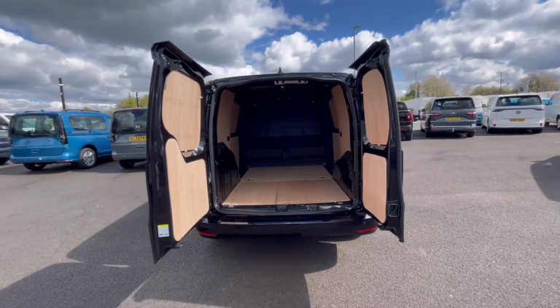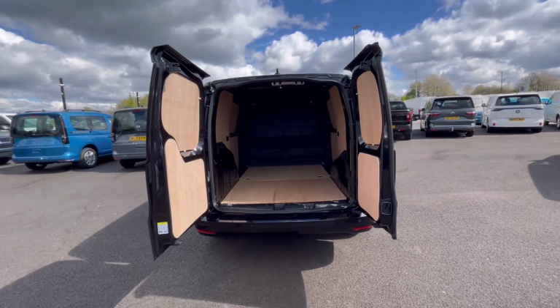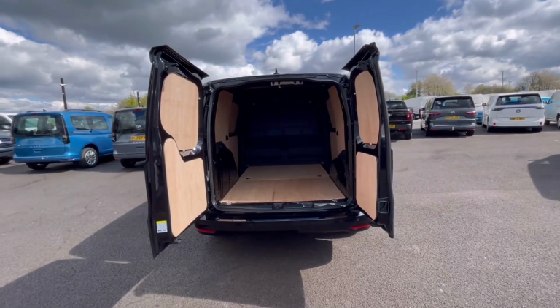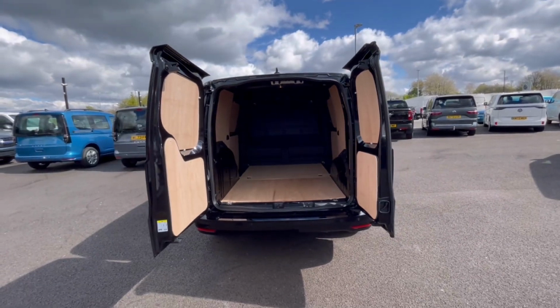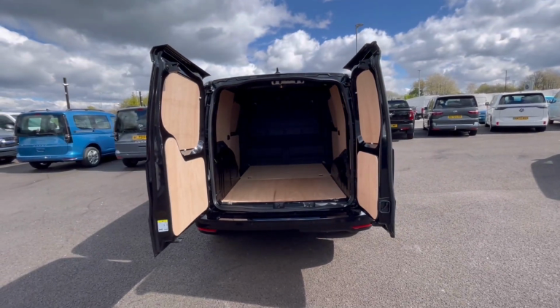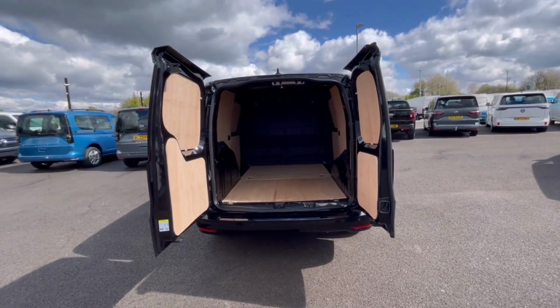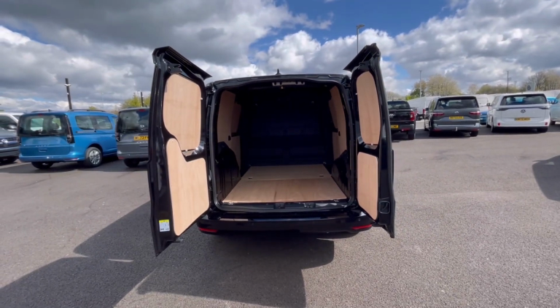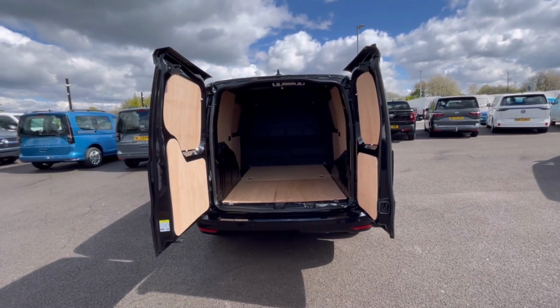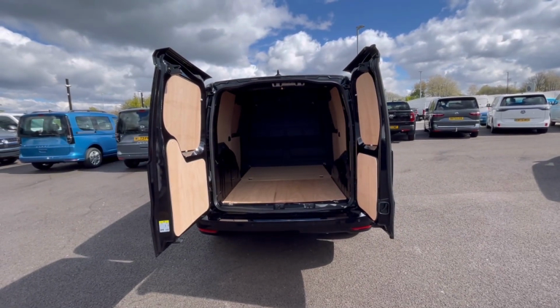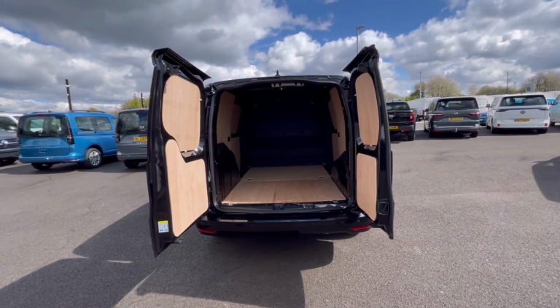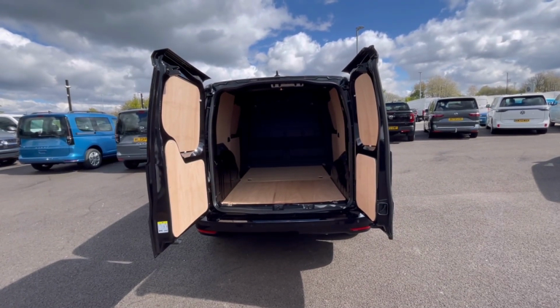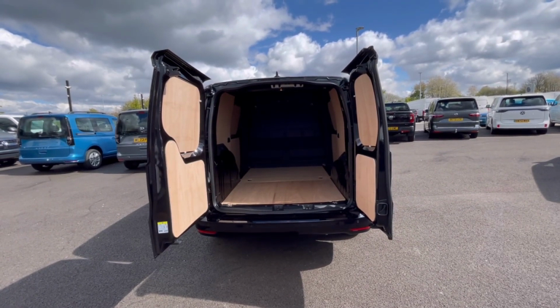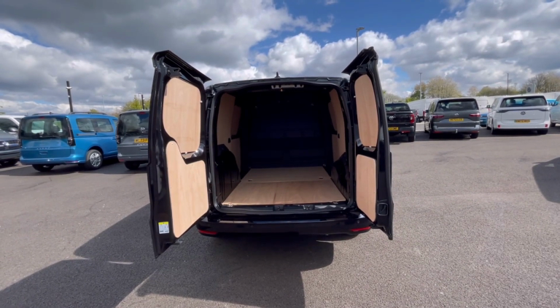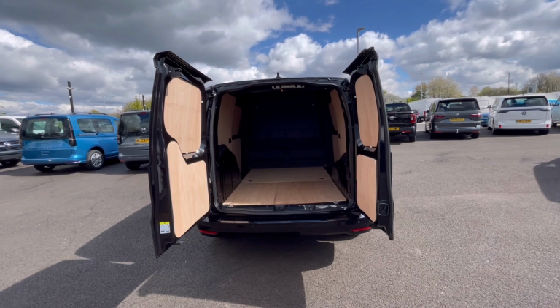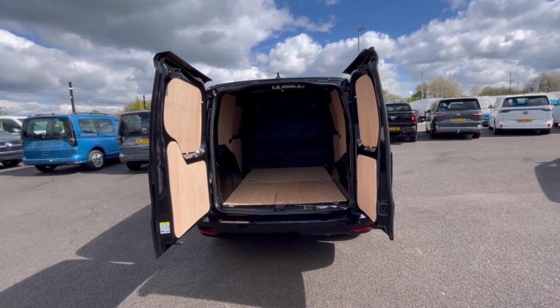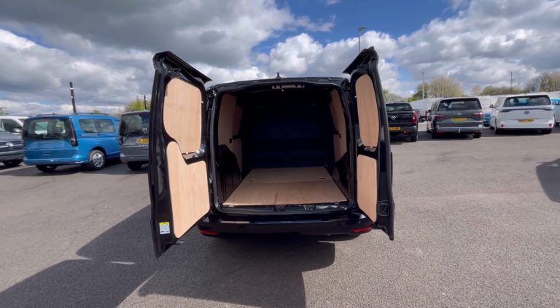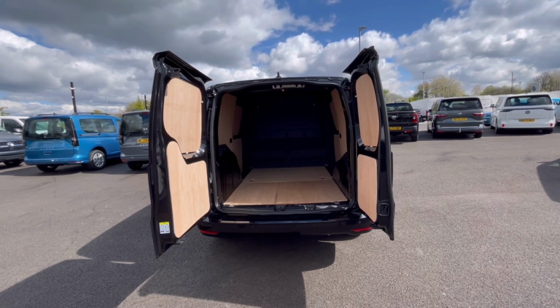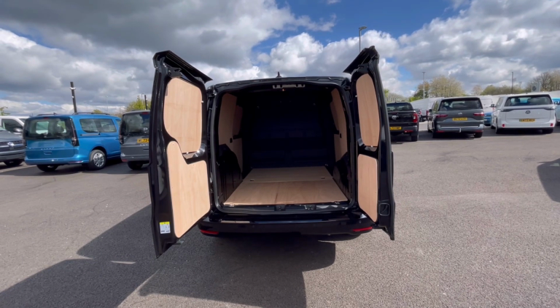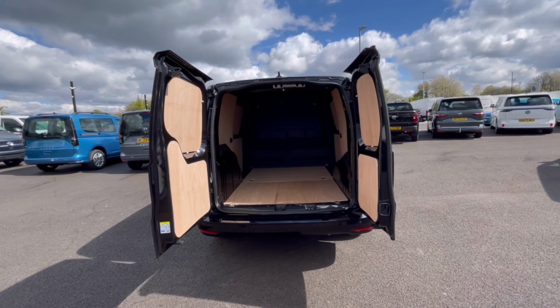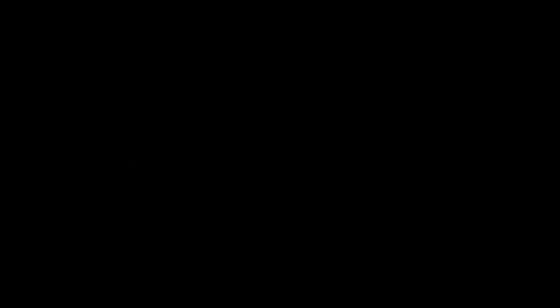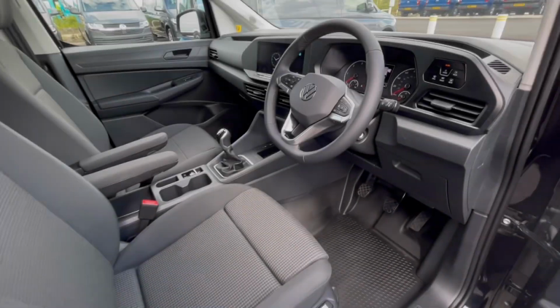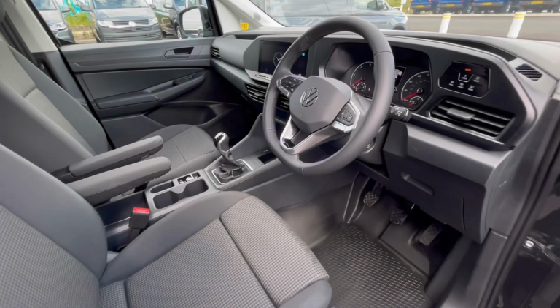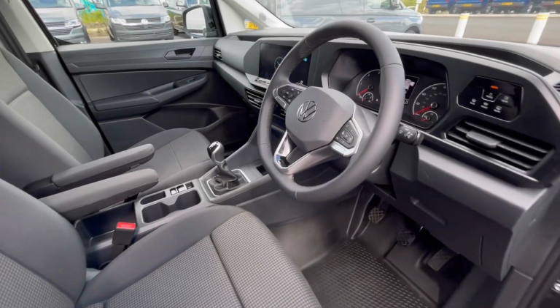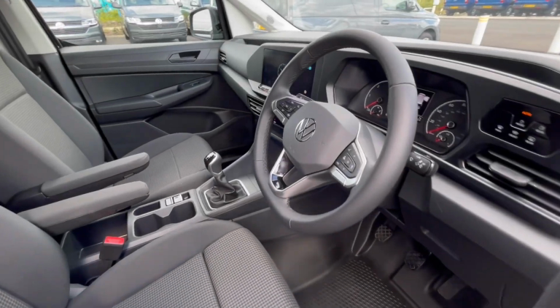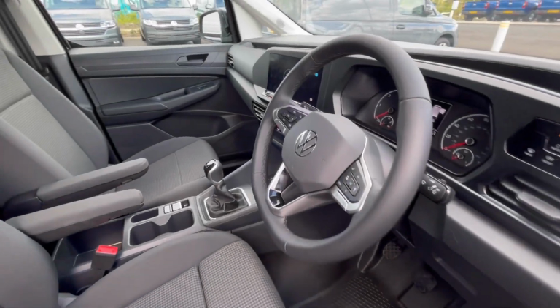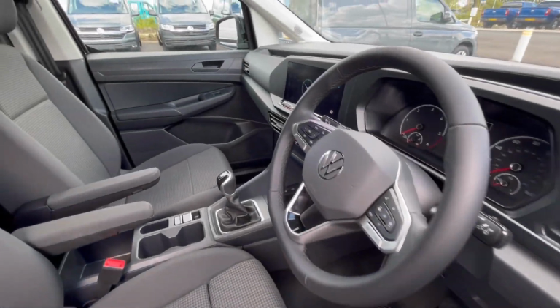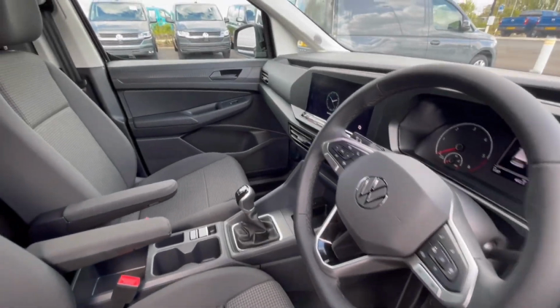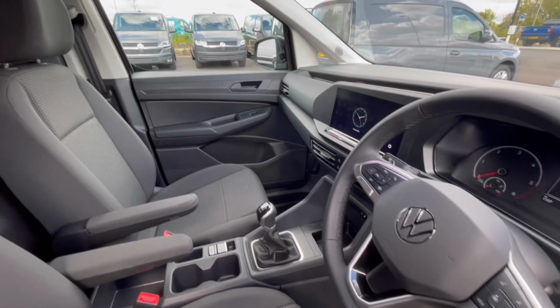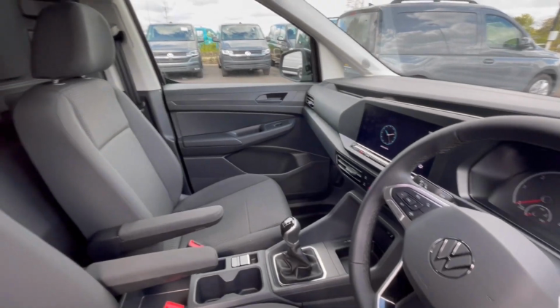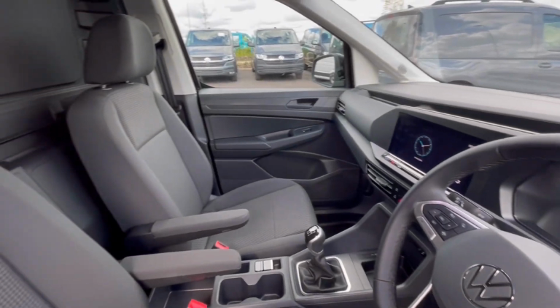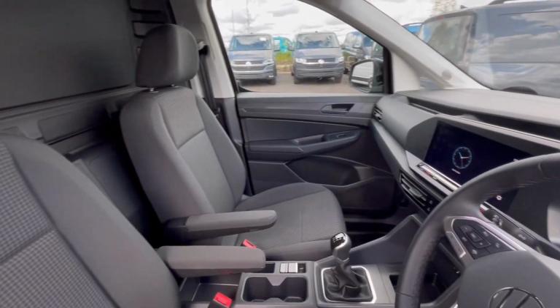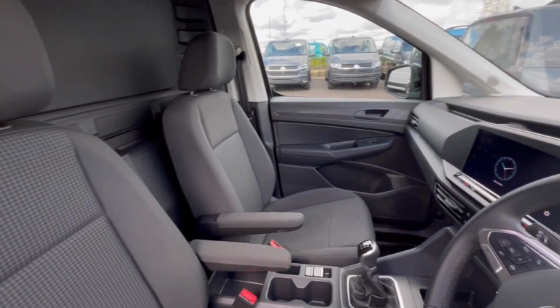The barn doors open very wide to help pack up to a loading bay and to maximize your loading space. Moving to the front of the van, we have a comfortable interior packed with fantastic features.